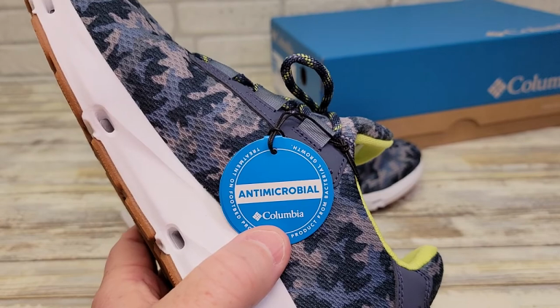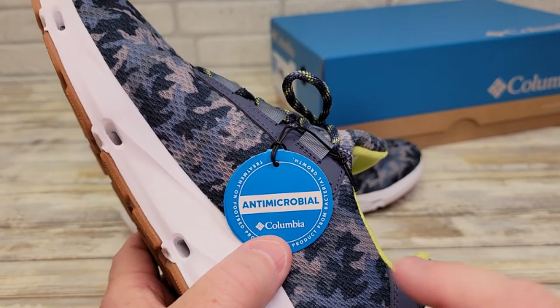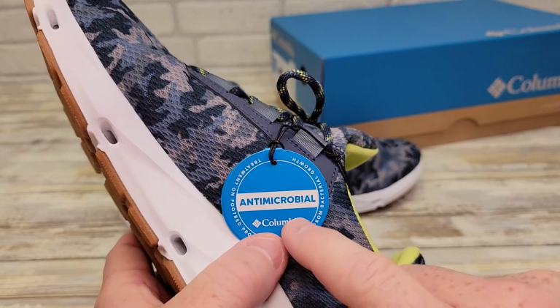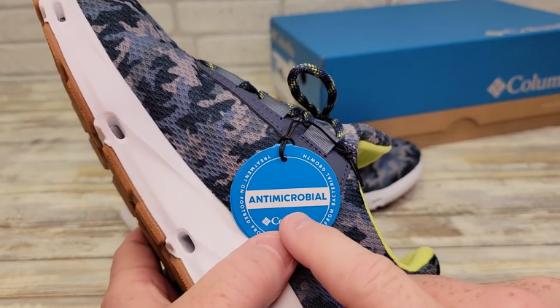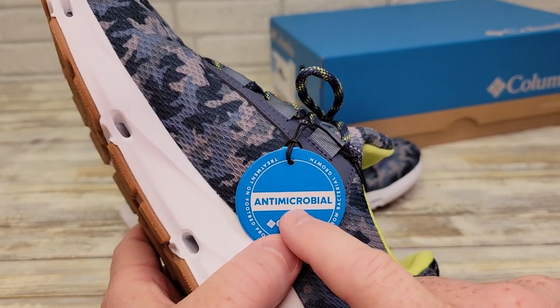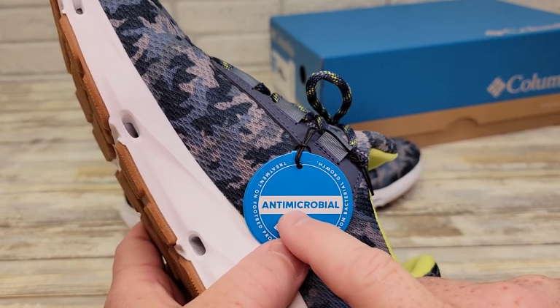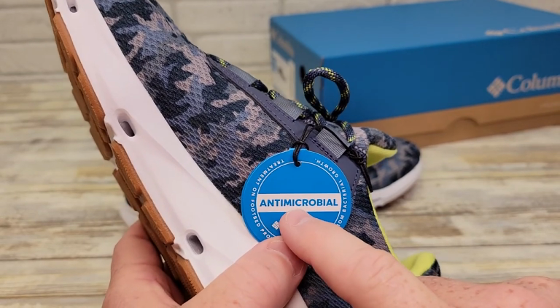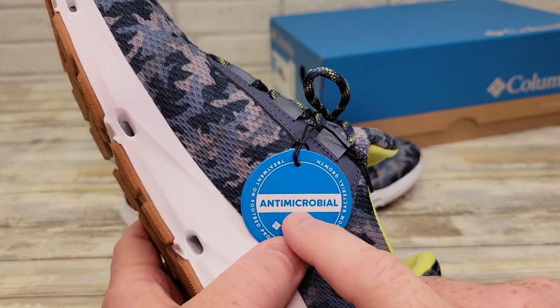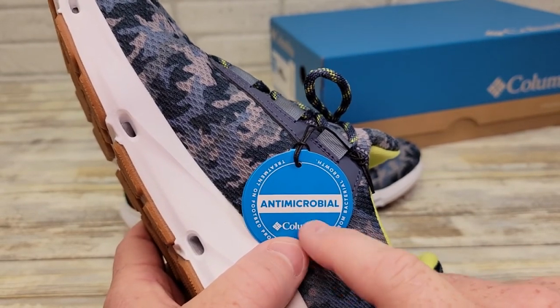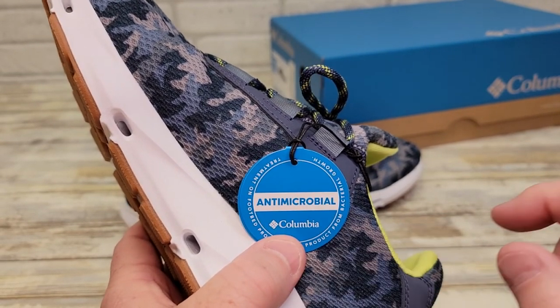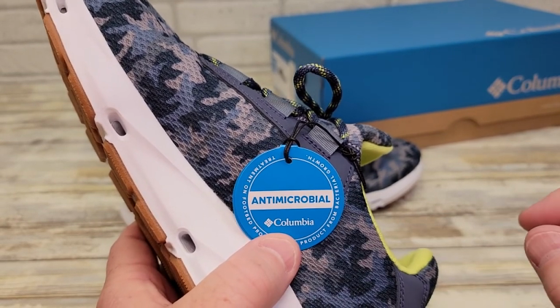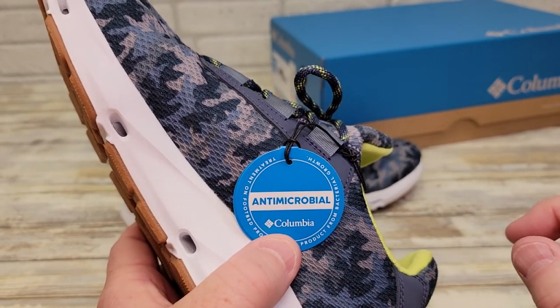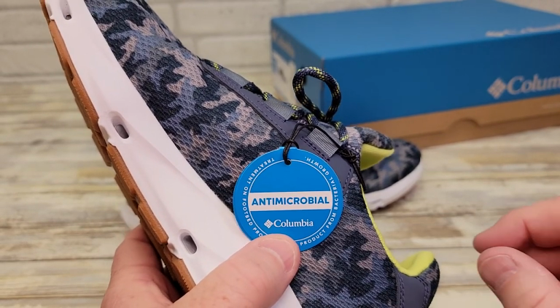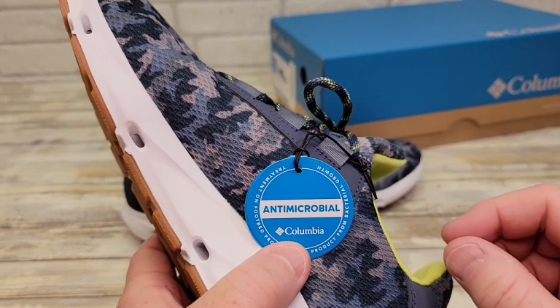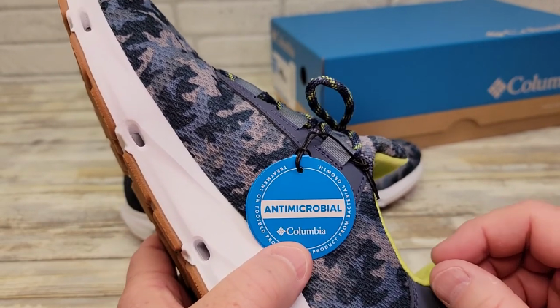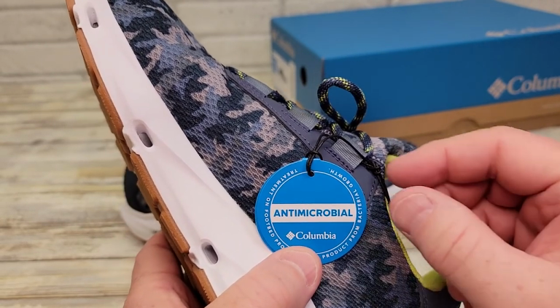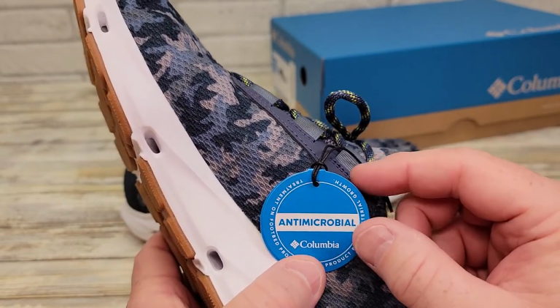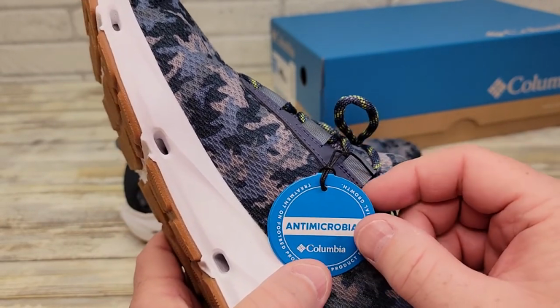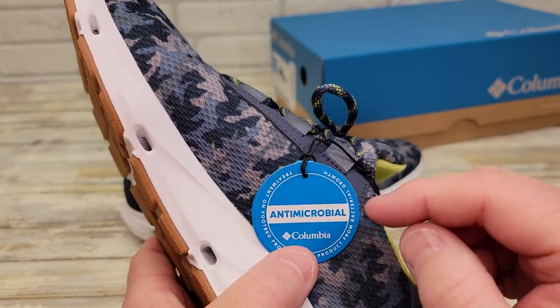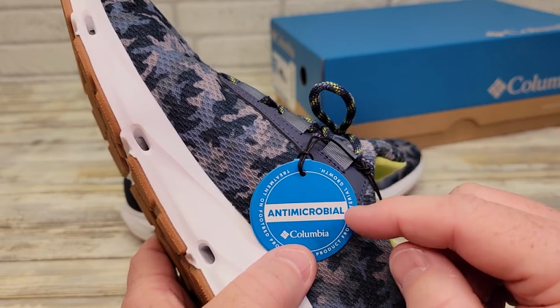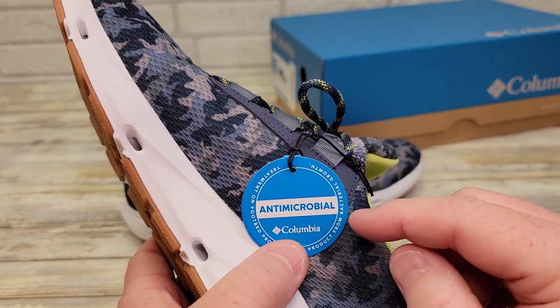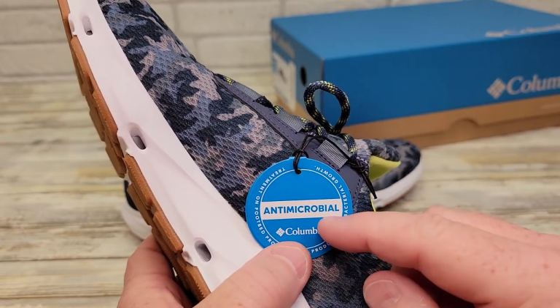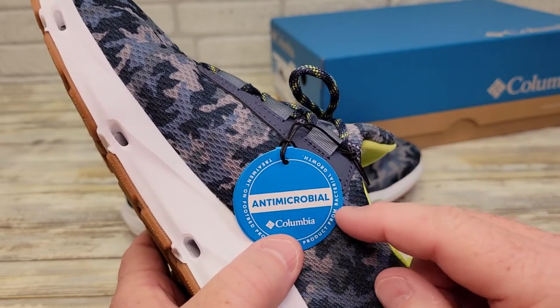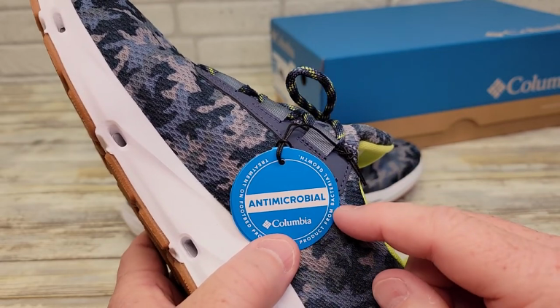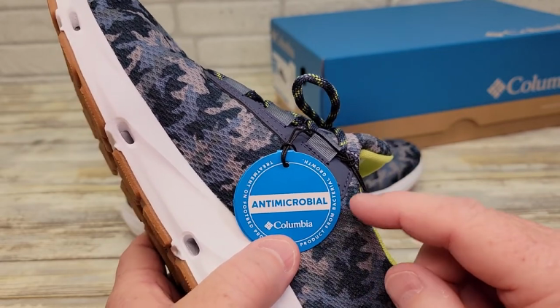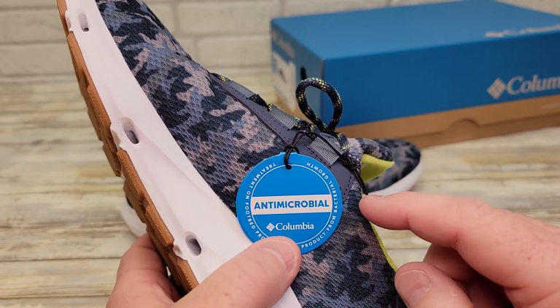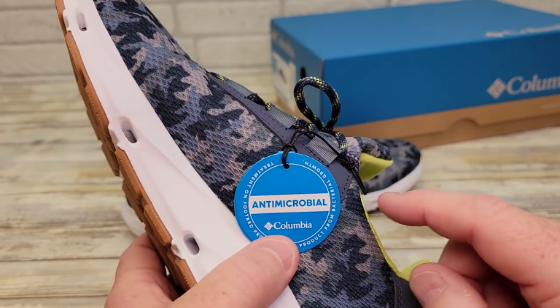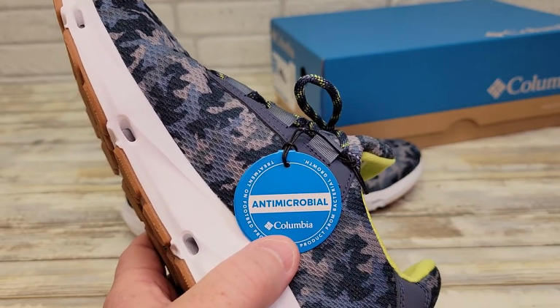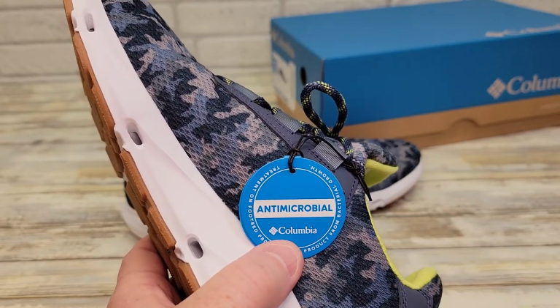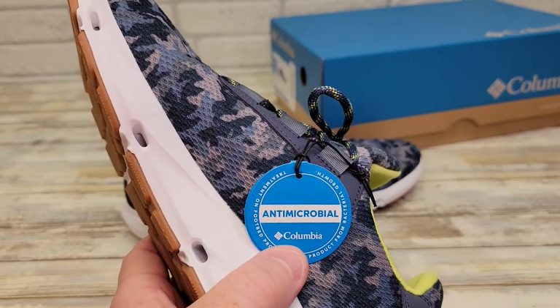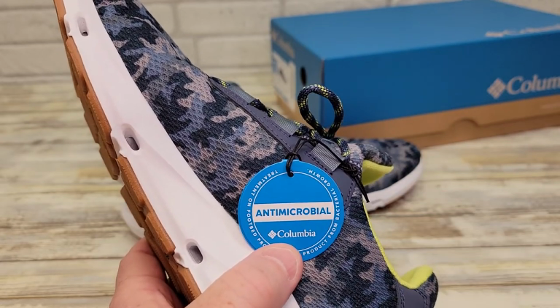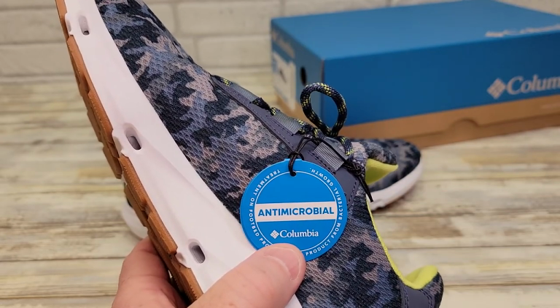It talks a lot about having an antimicrobial treatment — there's some kind of treatment in there that's going to prevent bacteria from growing.